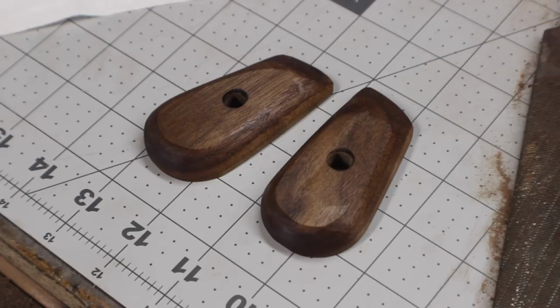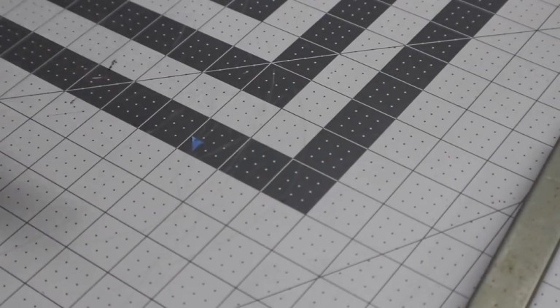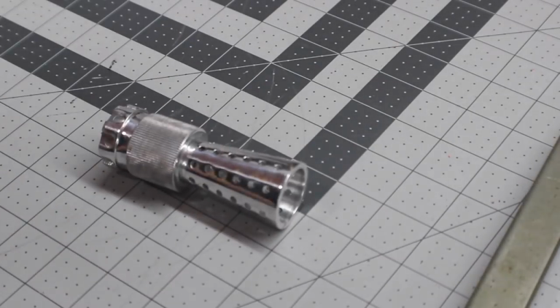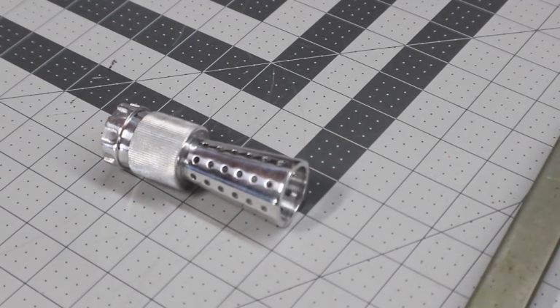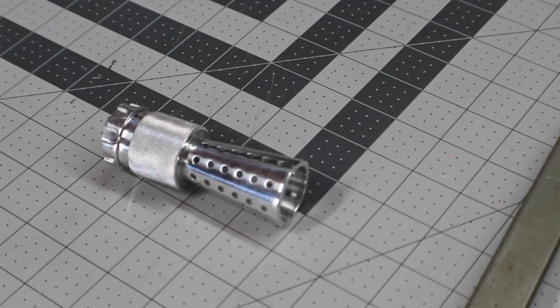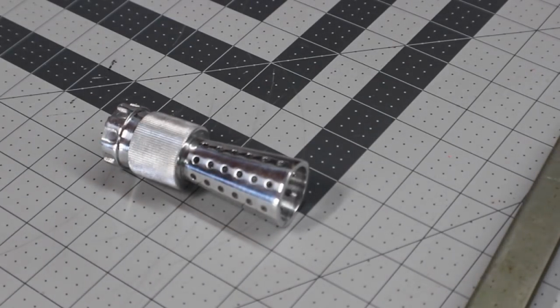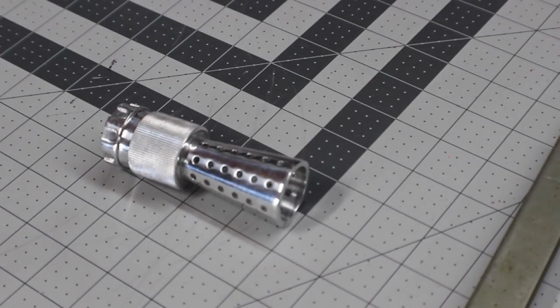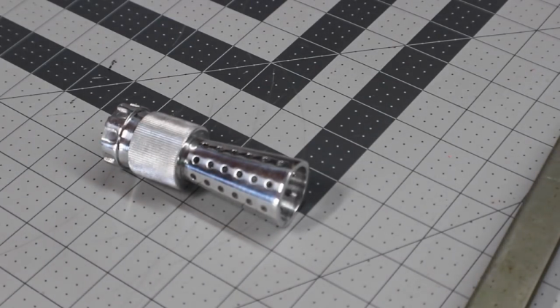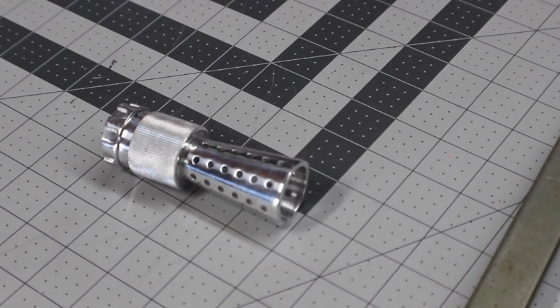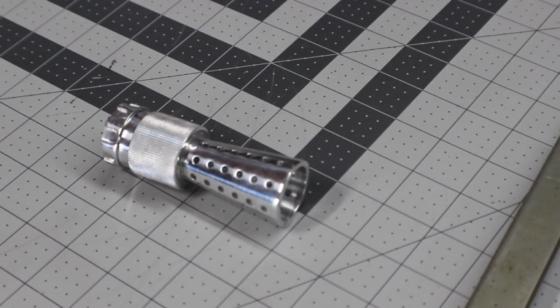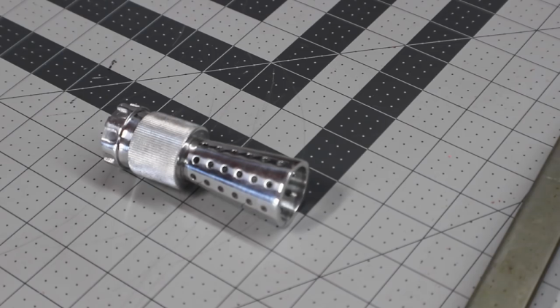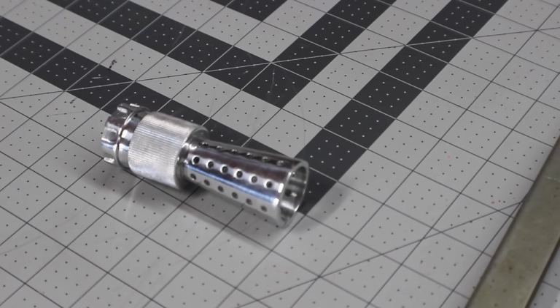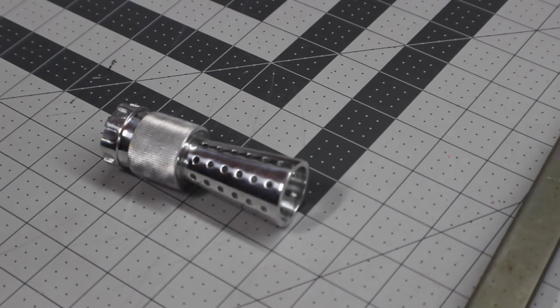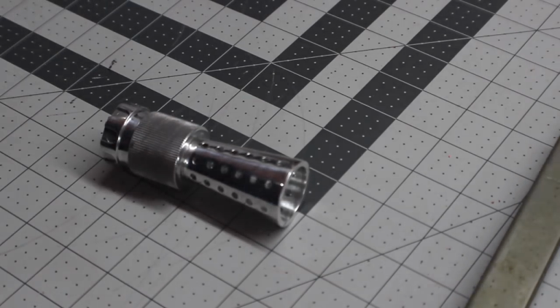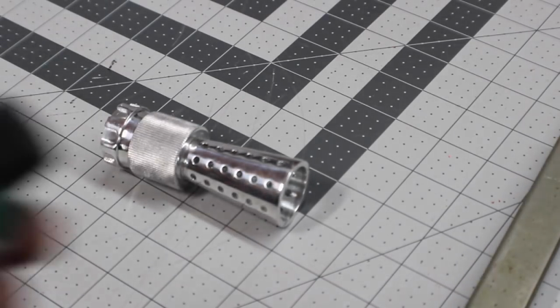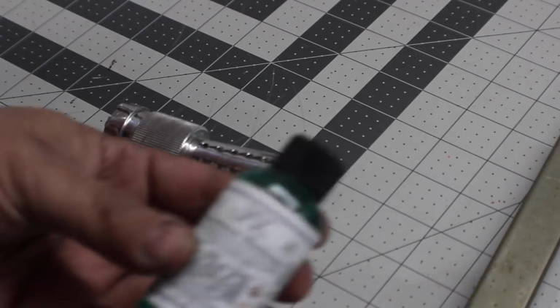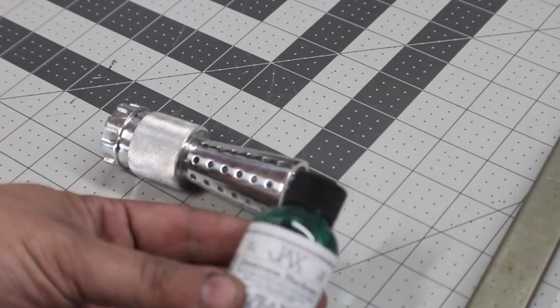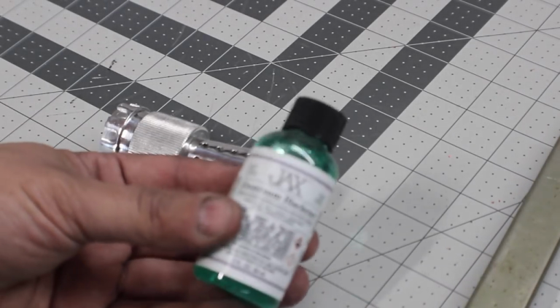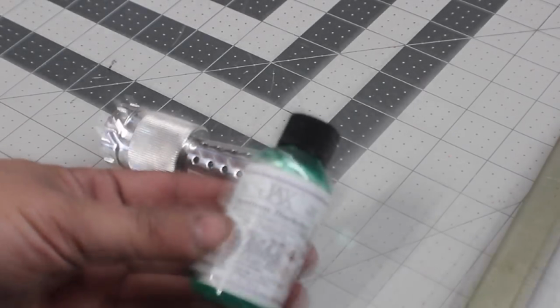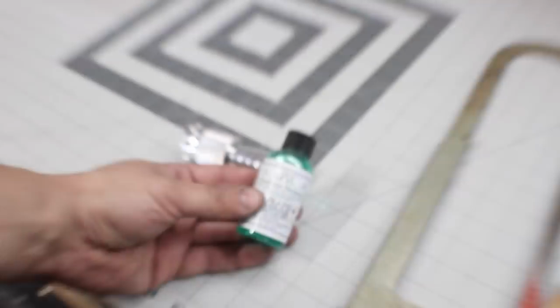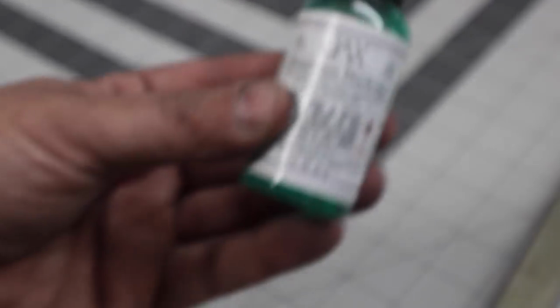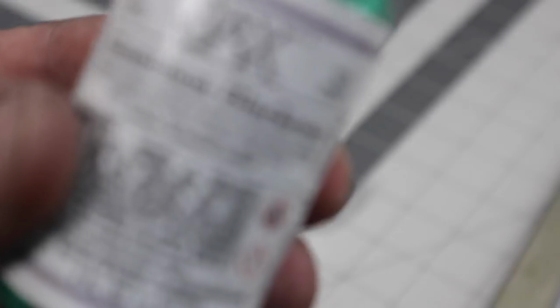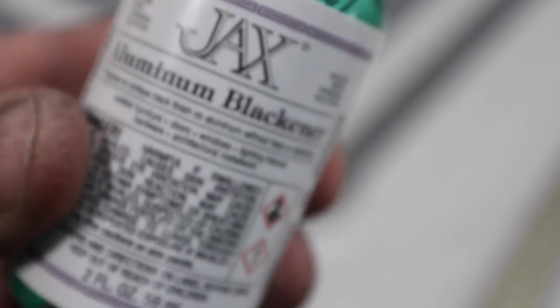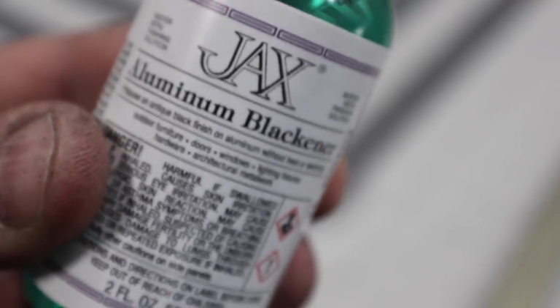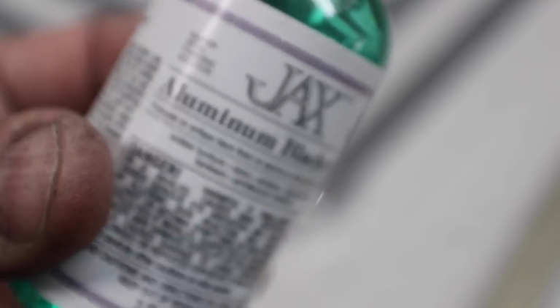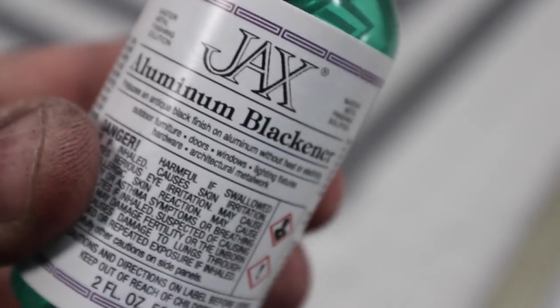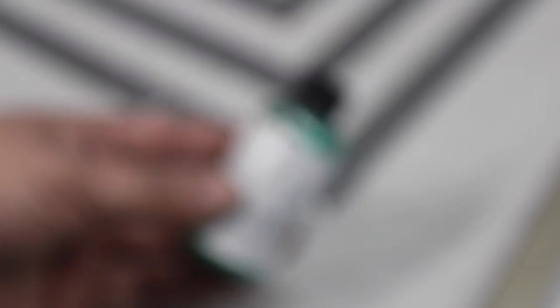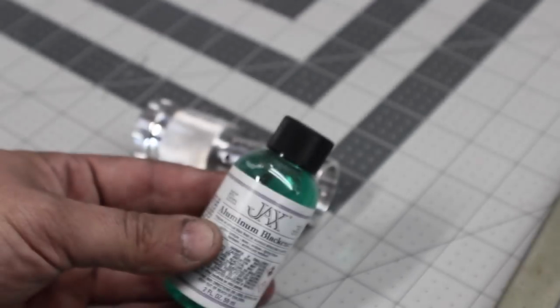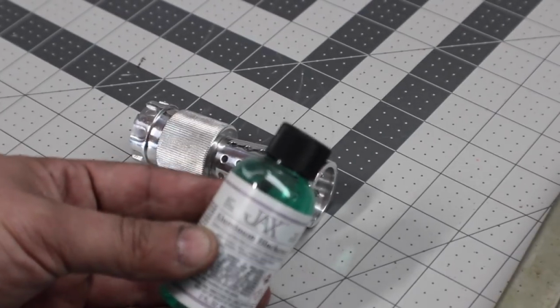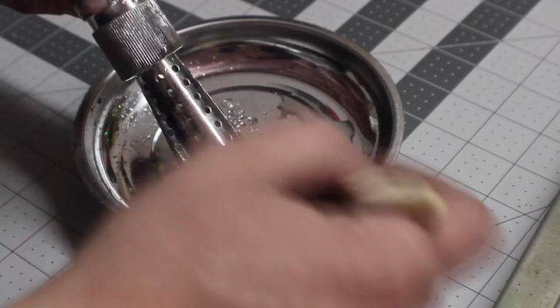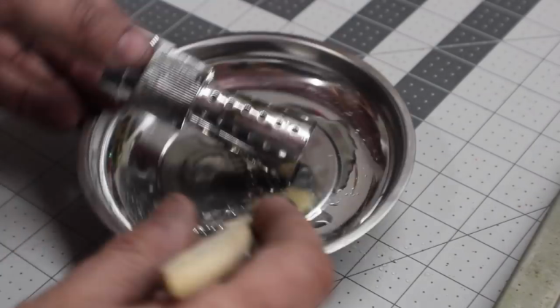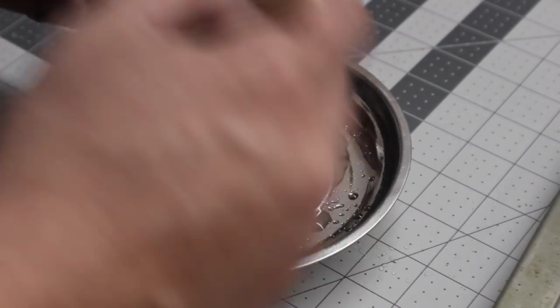I bought this — I don't know what you'd call it, a nose cone or flash suppressor — on eBay a couple years ago. It's machined aluminum, very nice, very heavy, but way too shiny for a grungy space blaster, so I hit it with Jack's aluminum blackener. I'll have a link to the products down in the description.